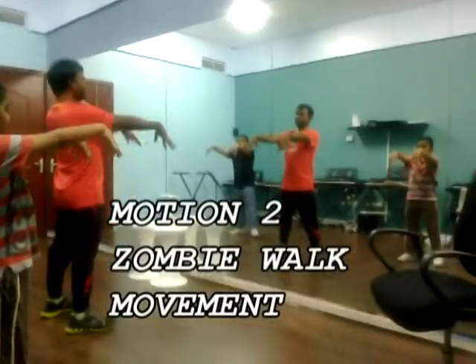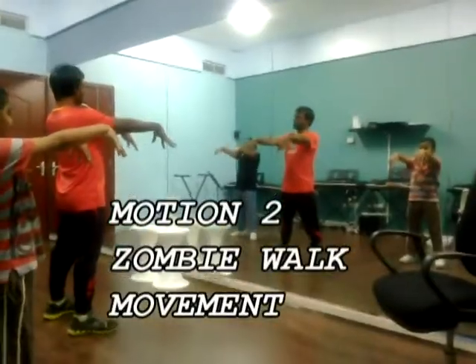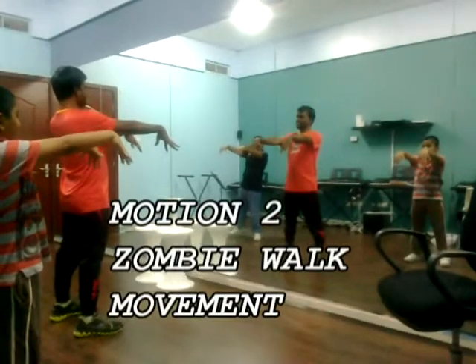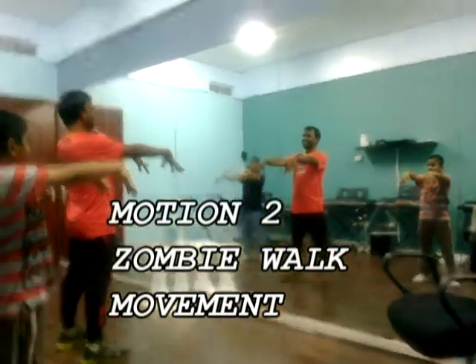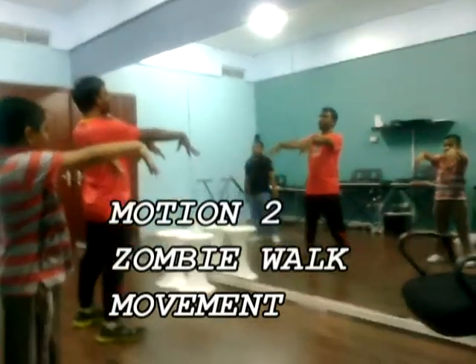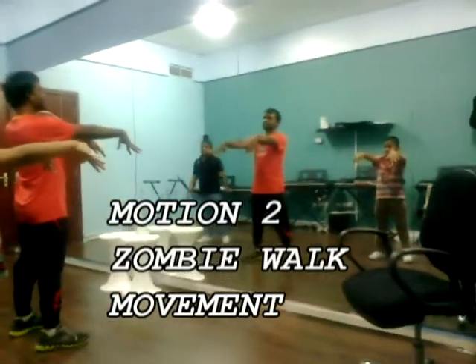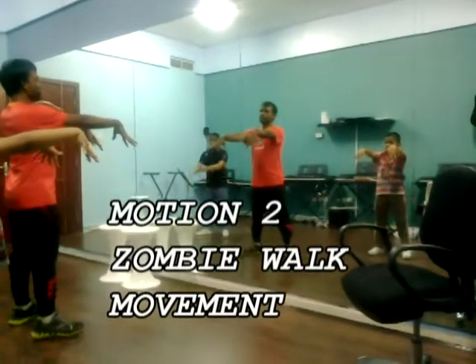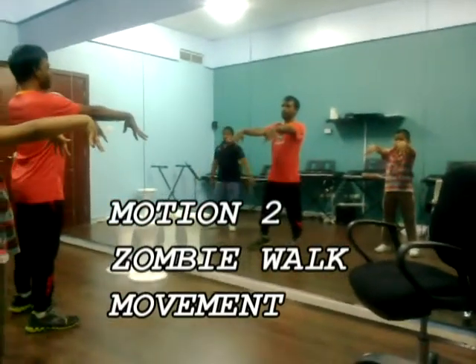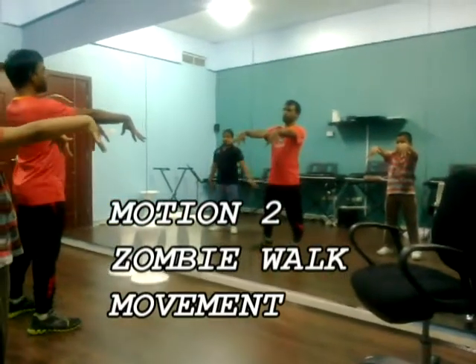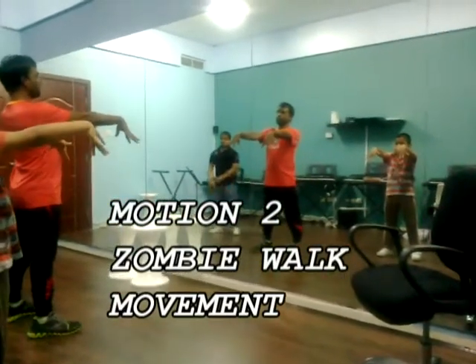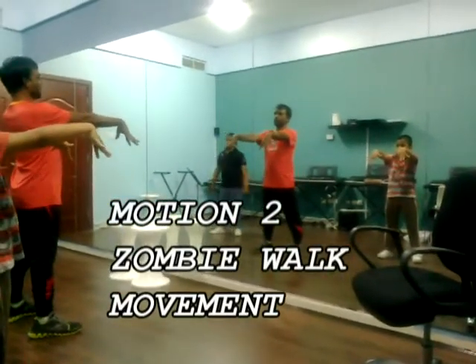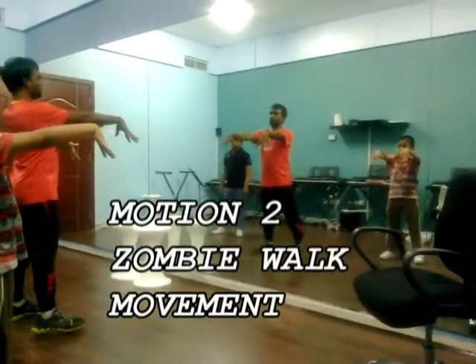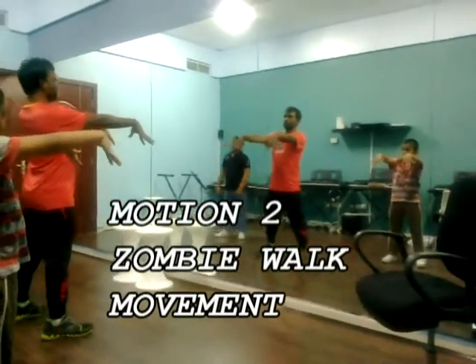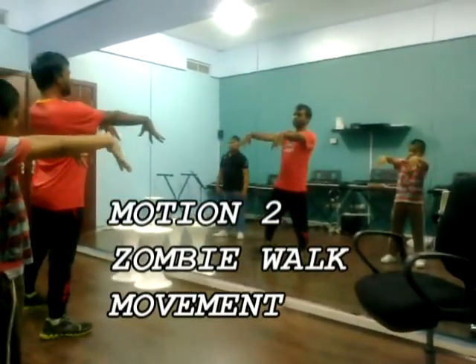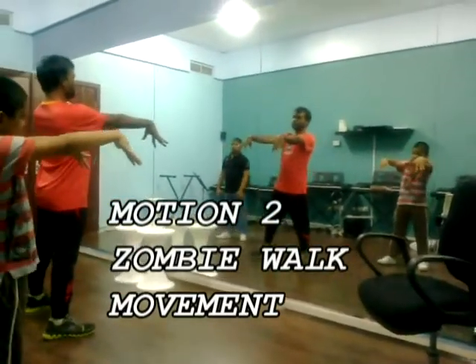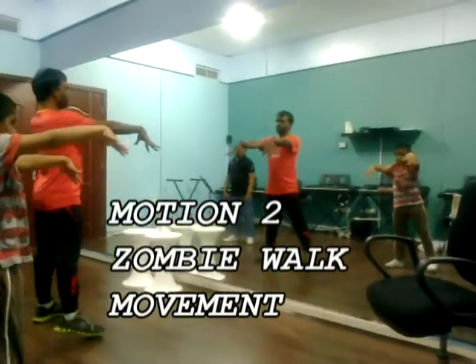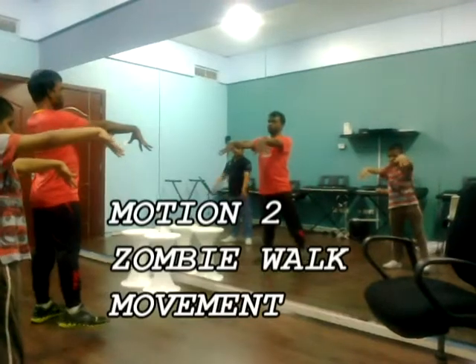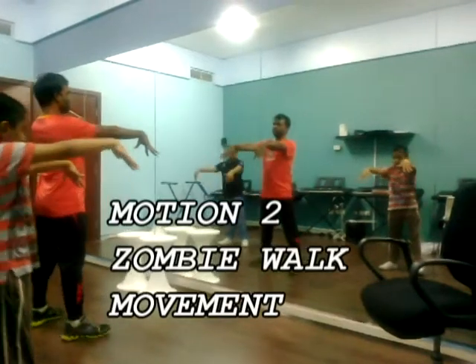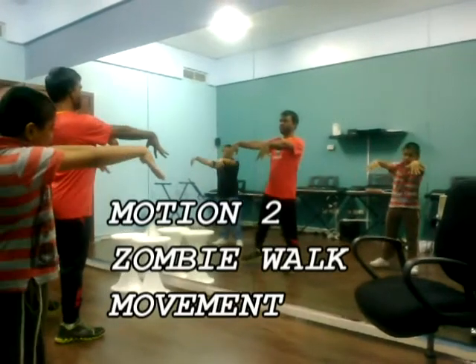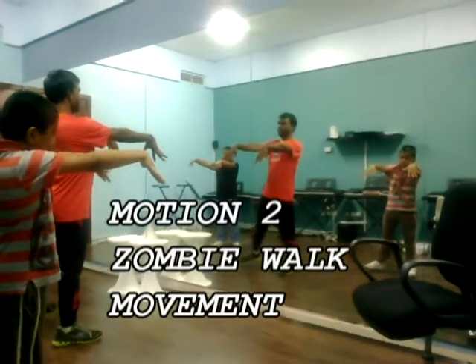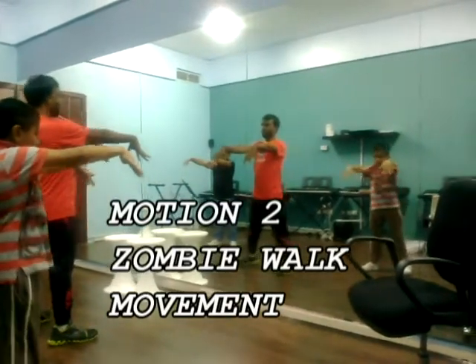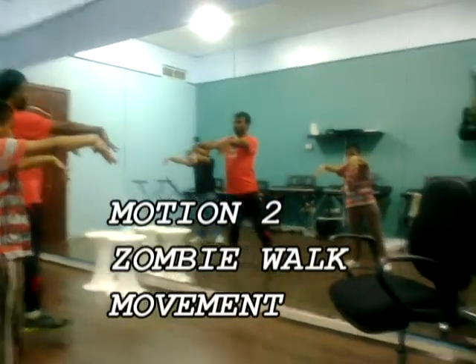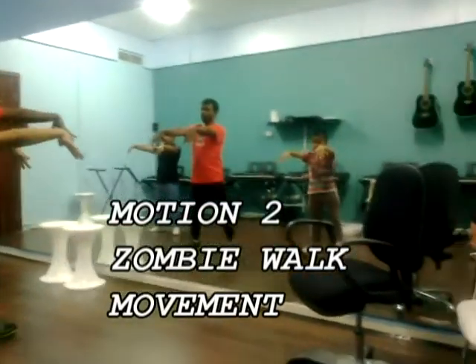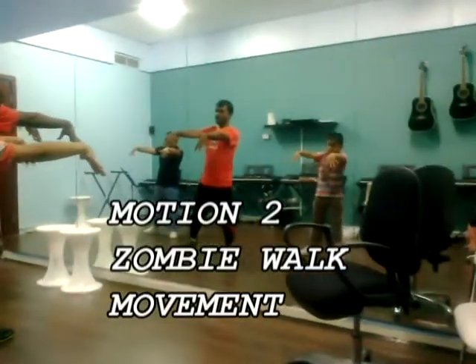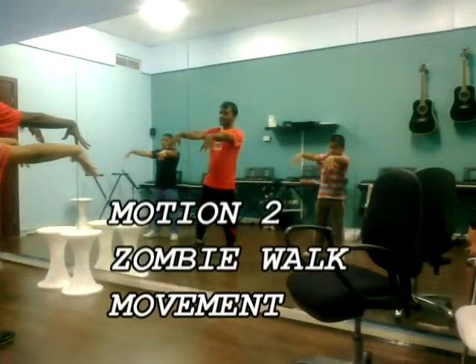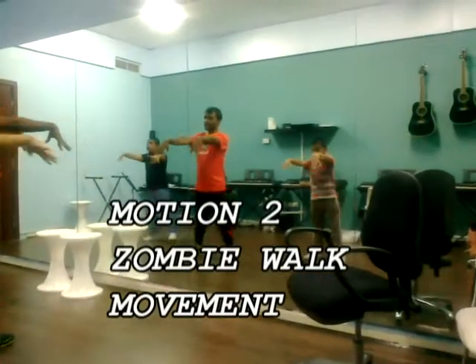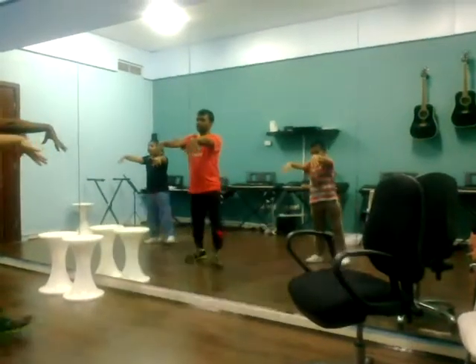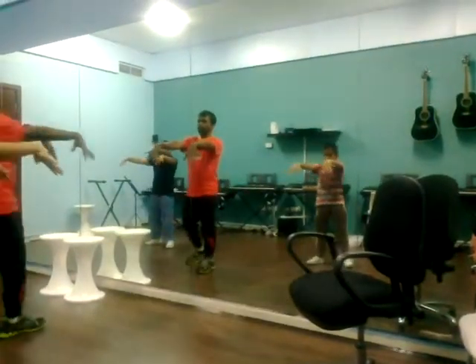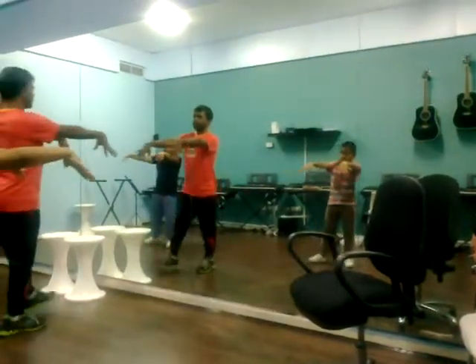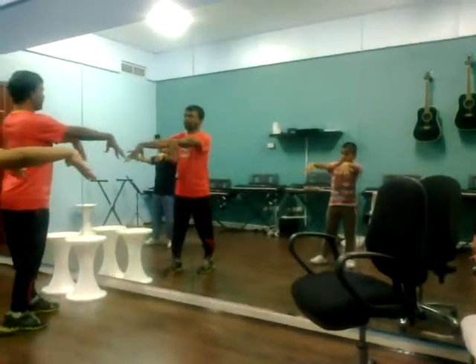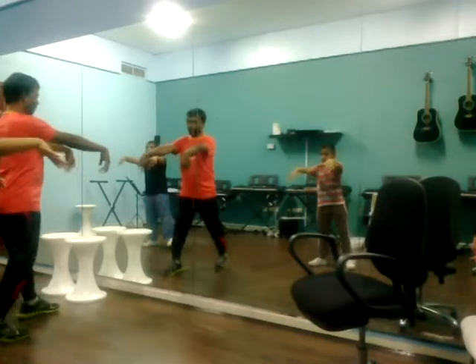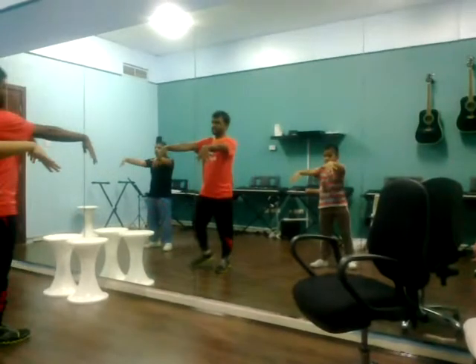You know Zombie, right? Now see, Zombie will walk like this: 1, 2, 3, 4, 5. They will not walk like this. They will walk like this.